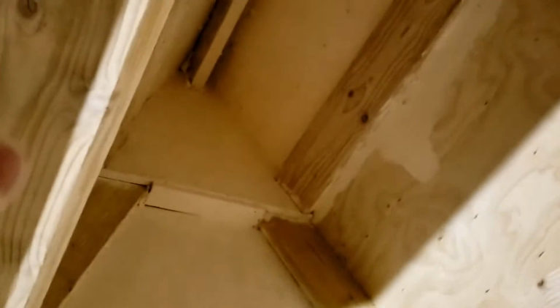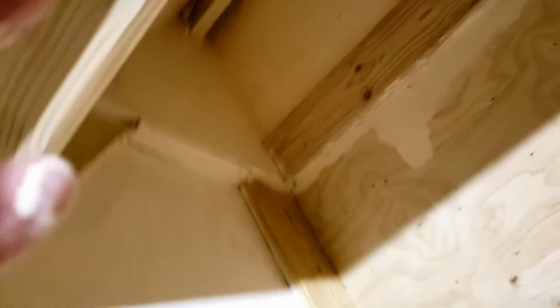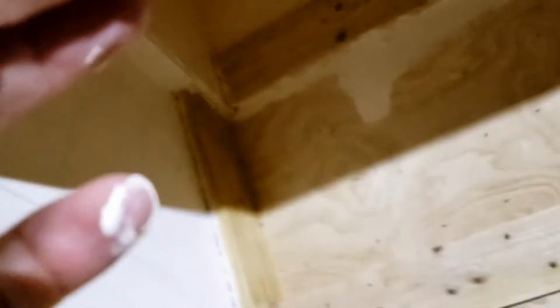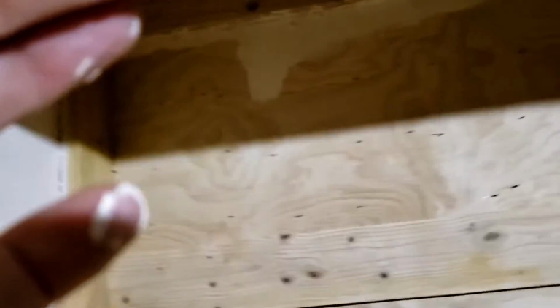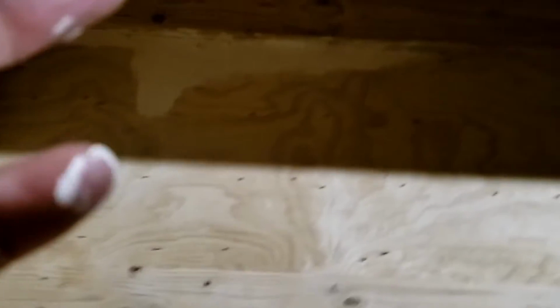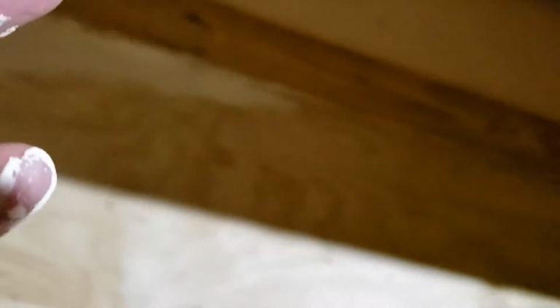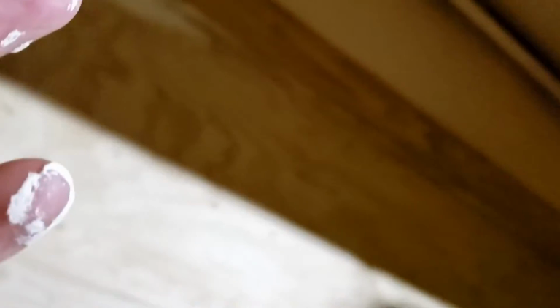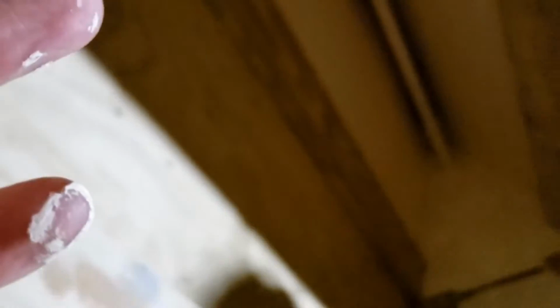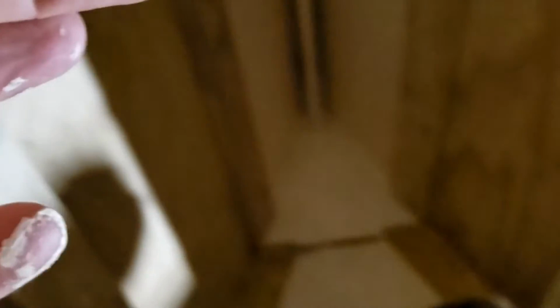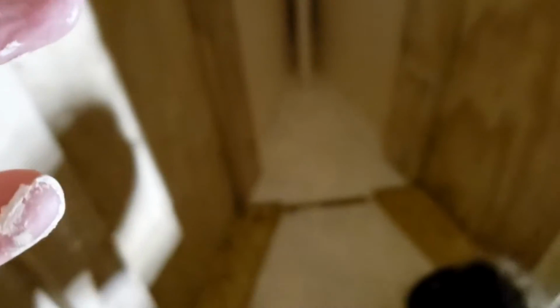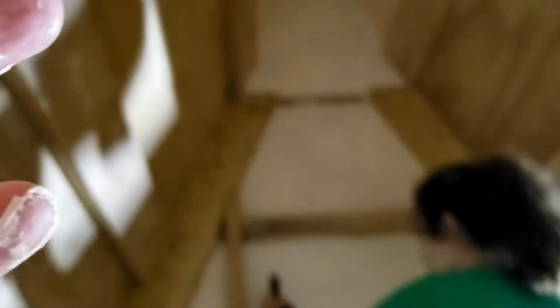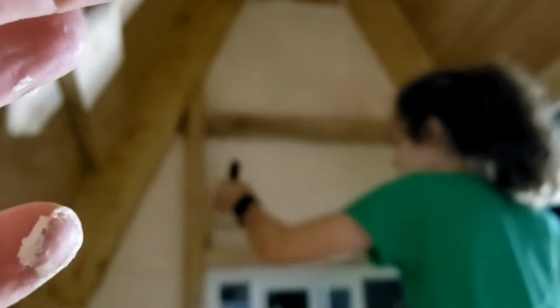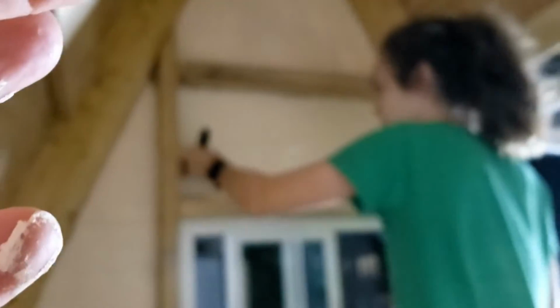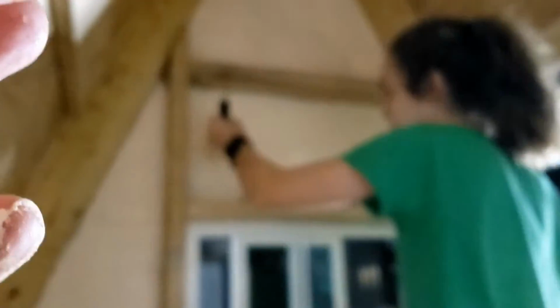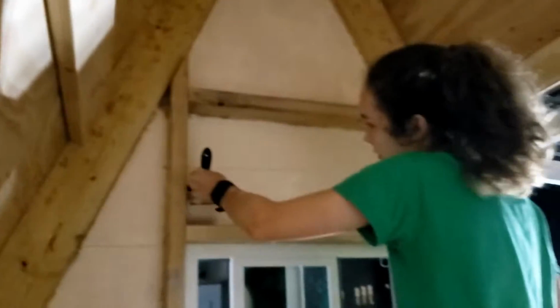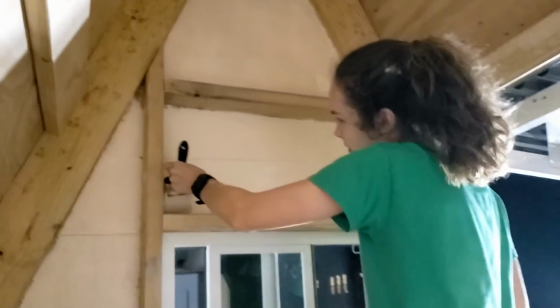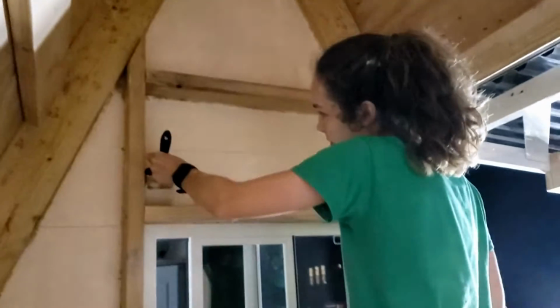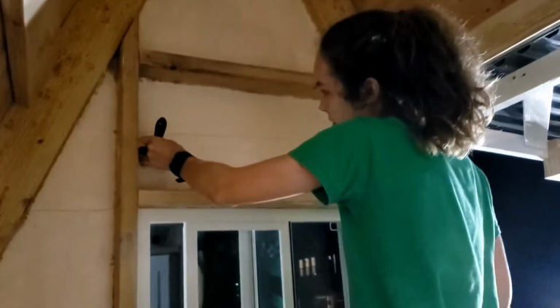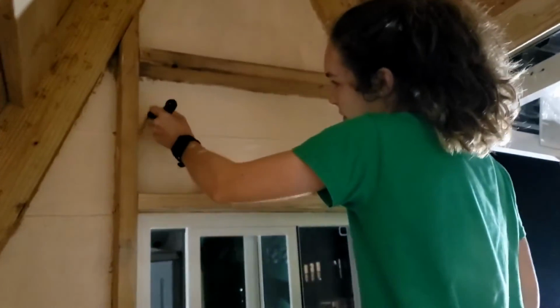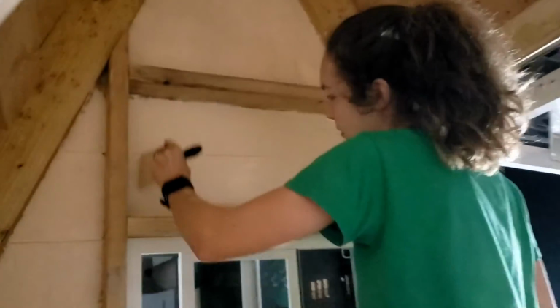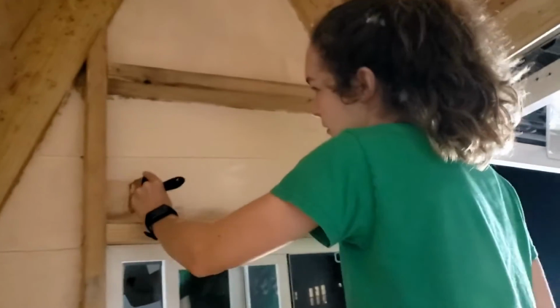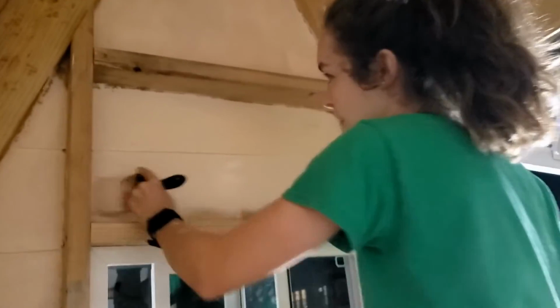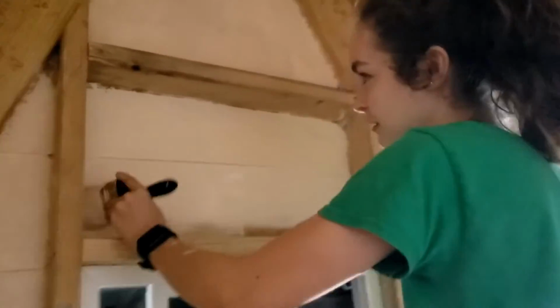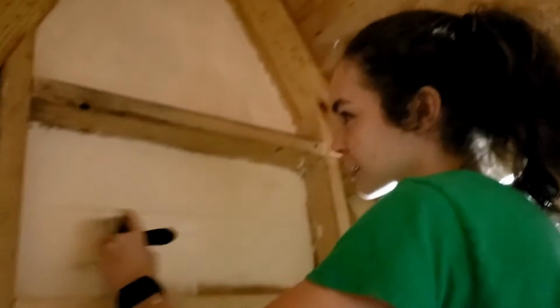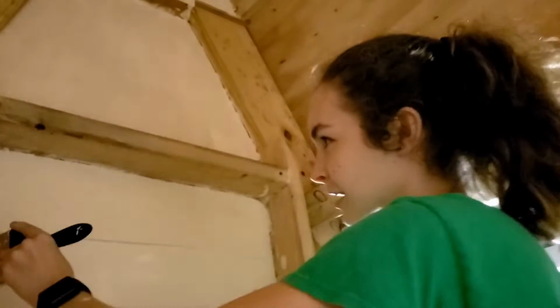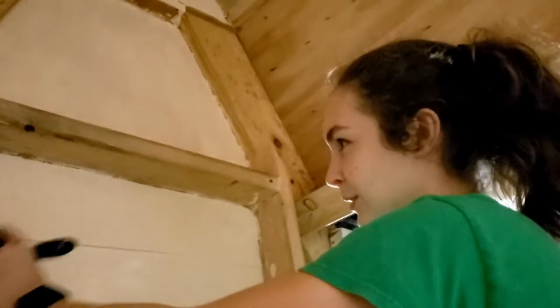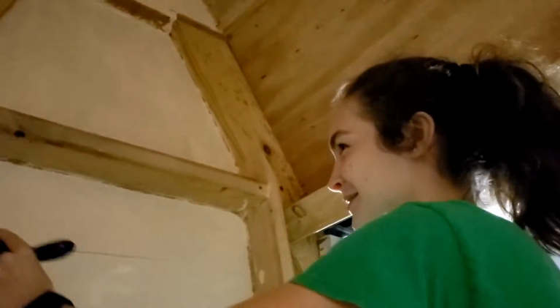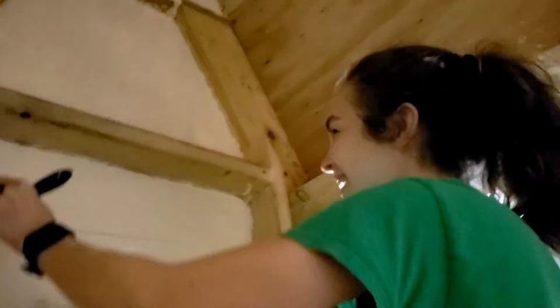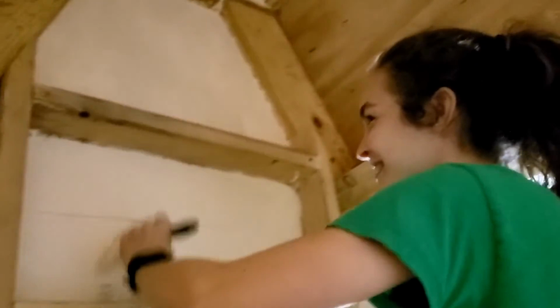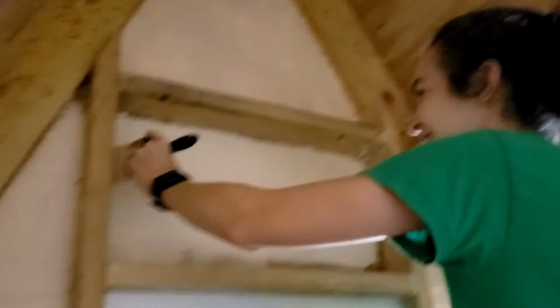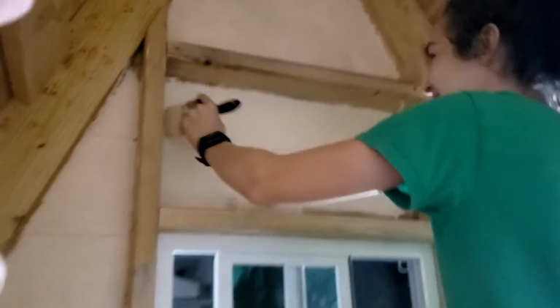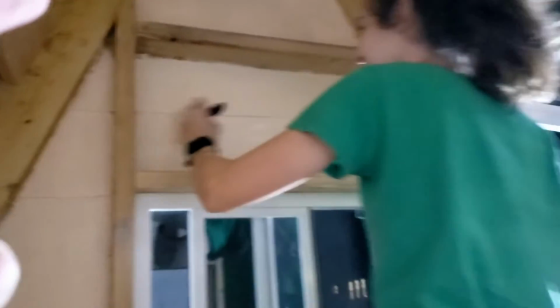We painted the walls first. An annoying part of painting the walls was the nails that we left in the ceiling. The paint collected on the nails and occasionally surprised us by dripping down on us while we were painting. At one point, I even got paint in my hair.